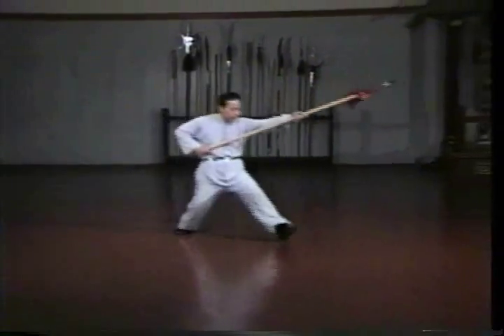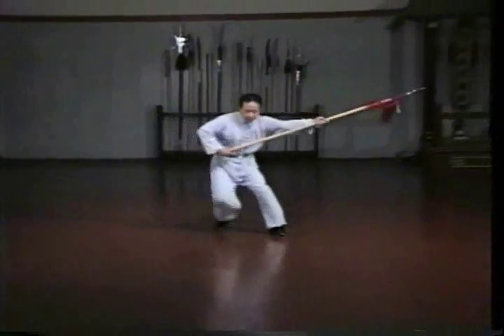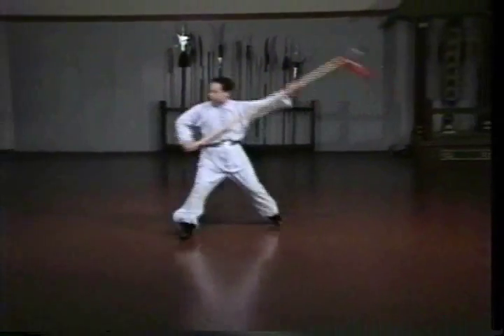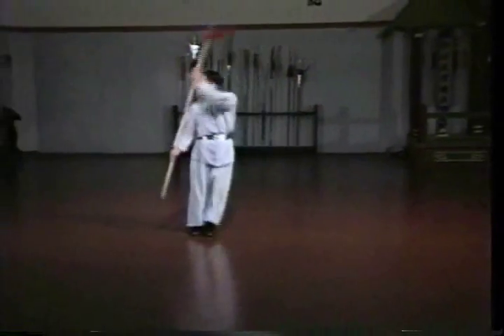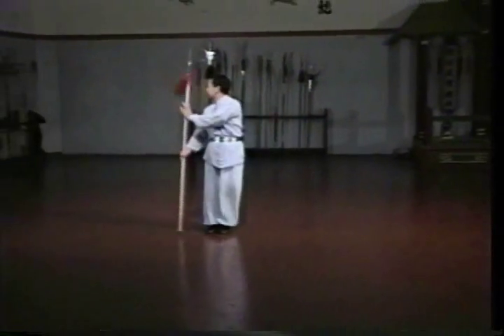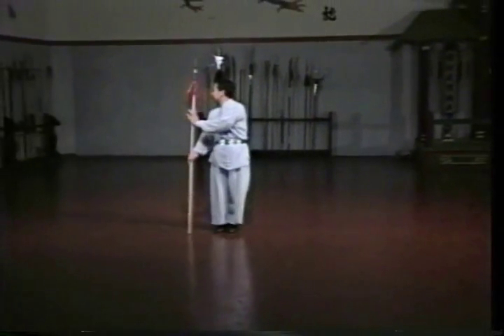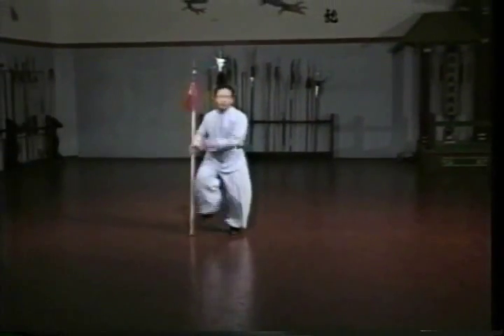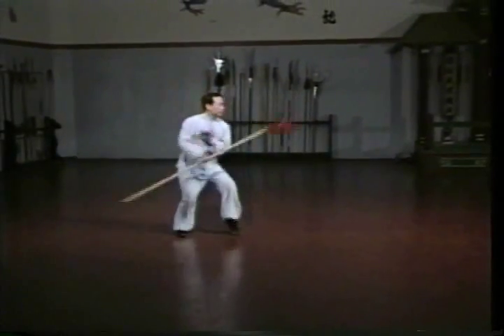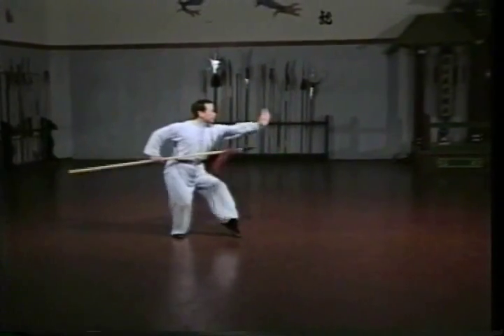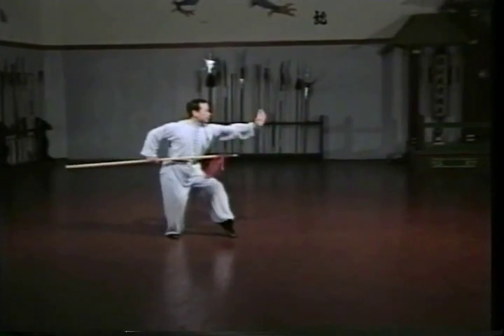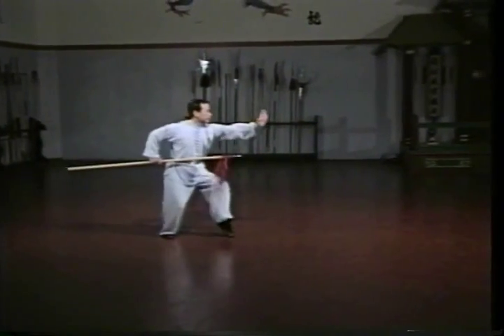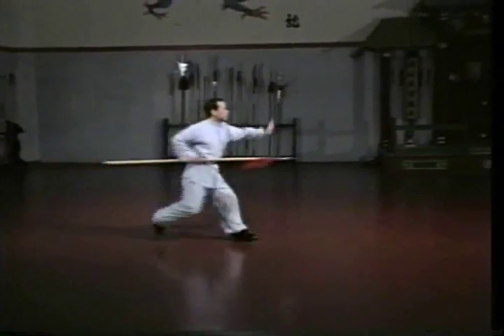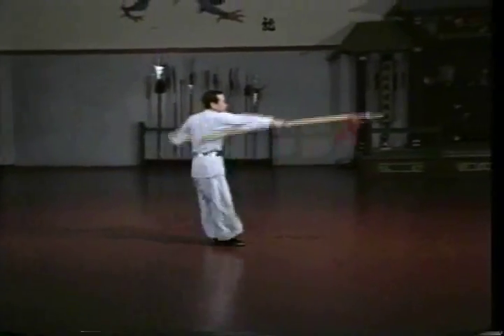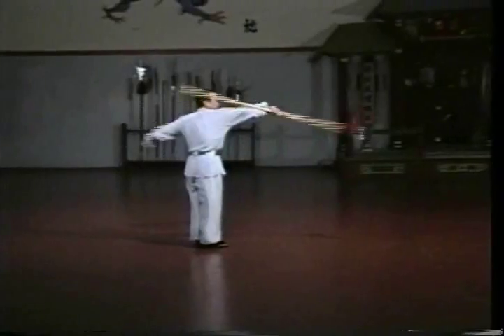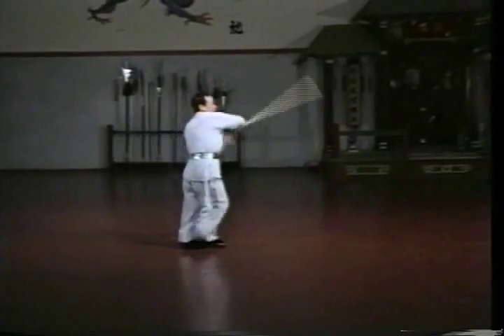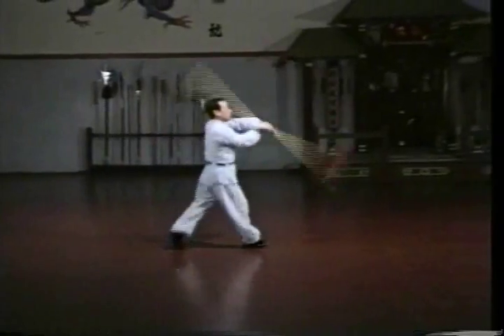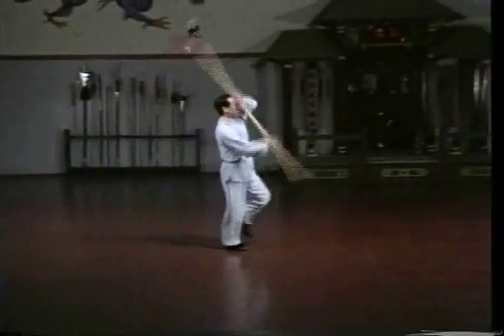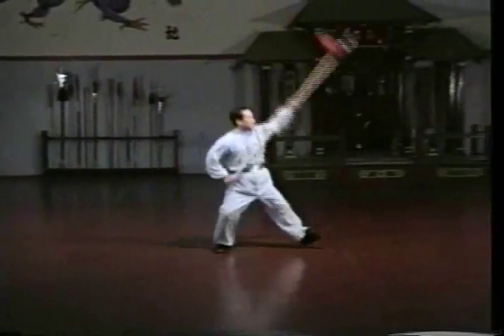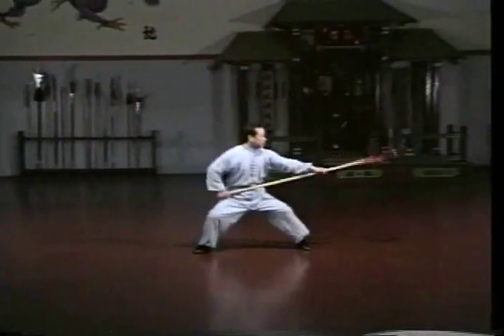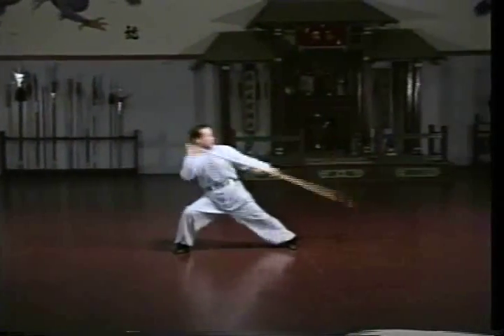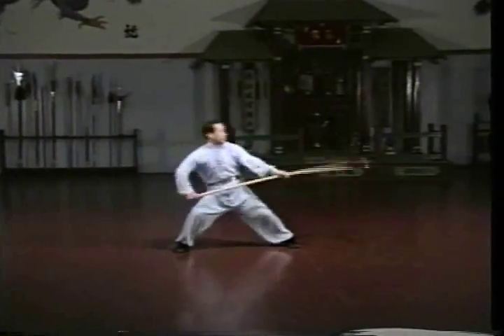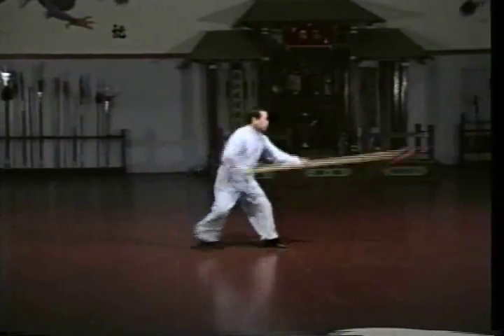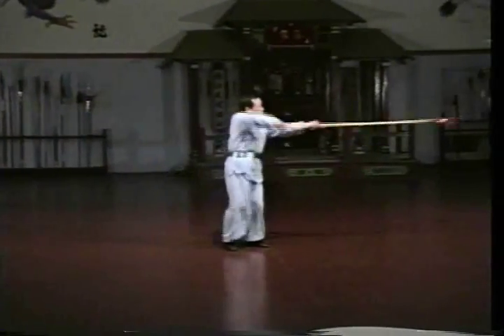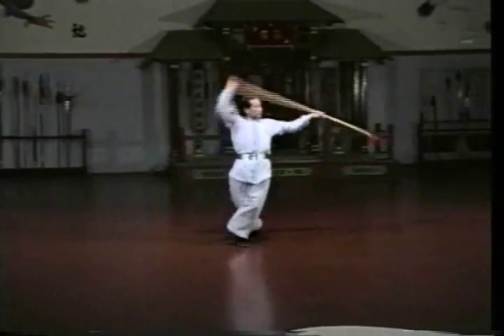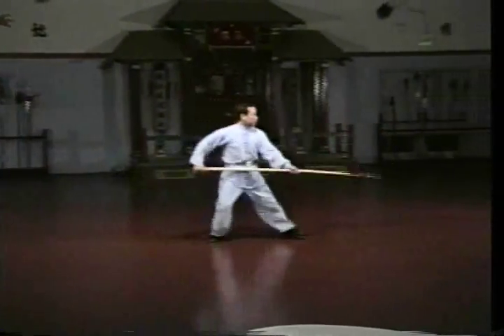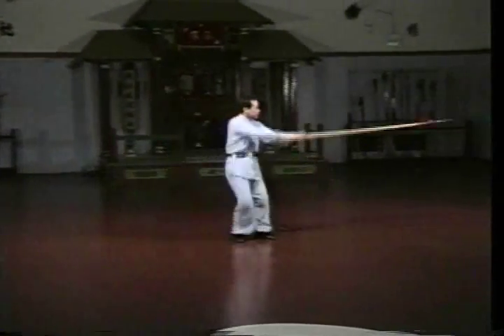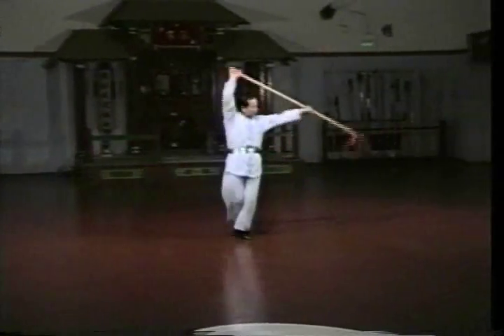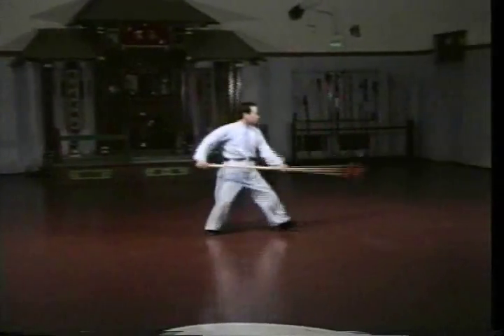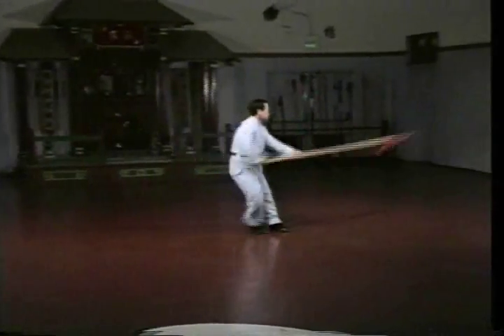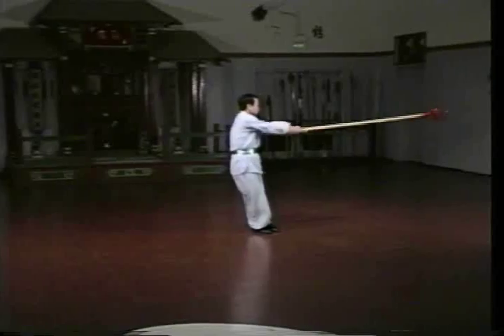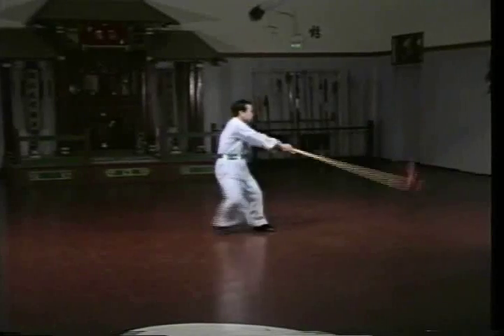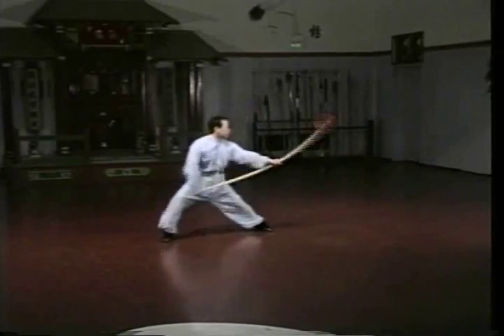Sifu Winglam will now demonstrate the Shaolin Spear Set at full speed and power. This set is taught after the Staff Set and Broadsword Set in the Northern Shaolin curriculum.